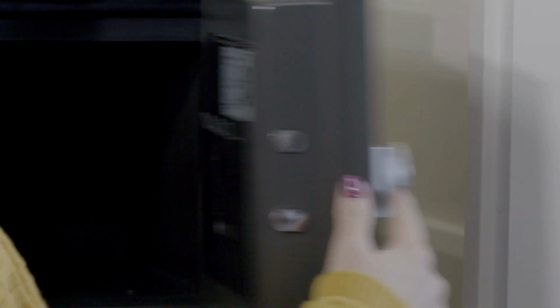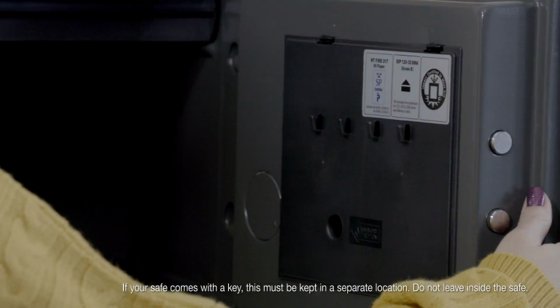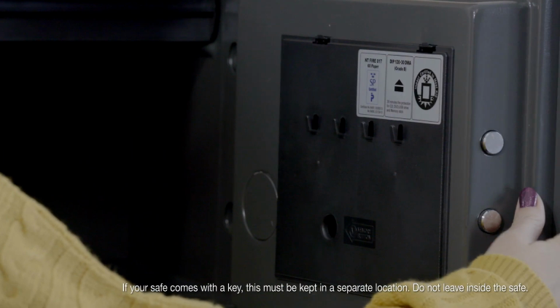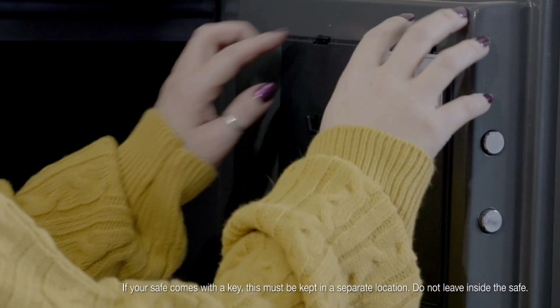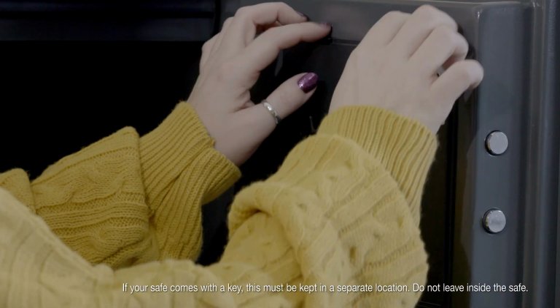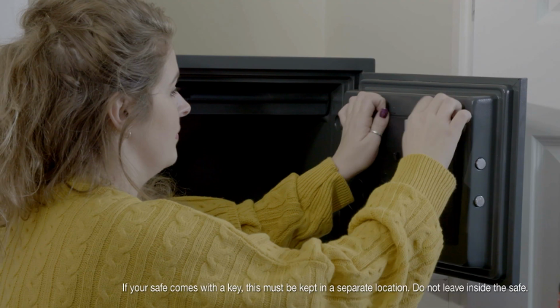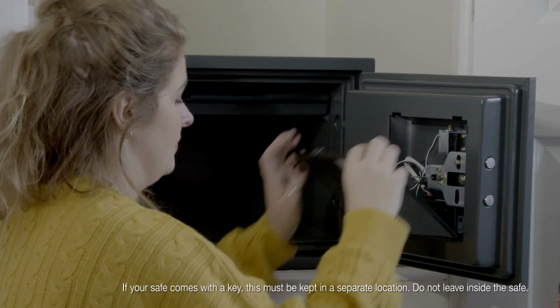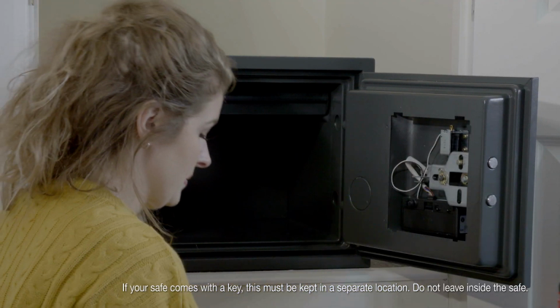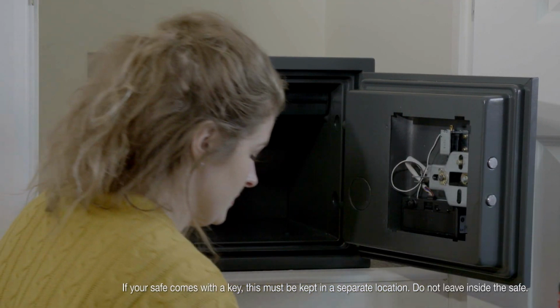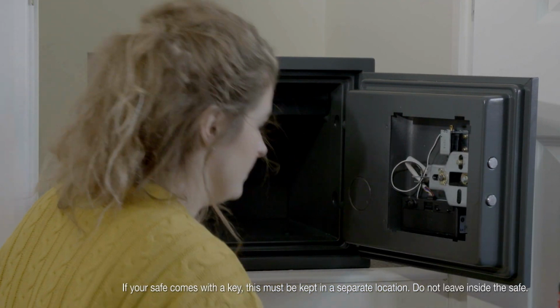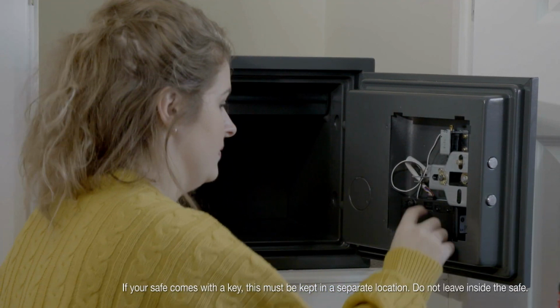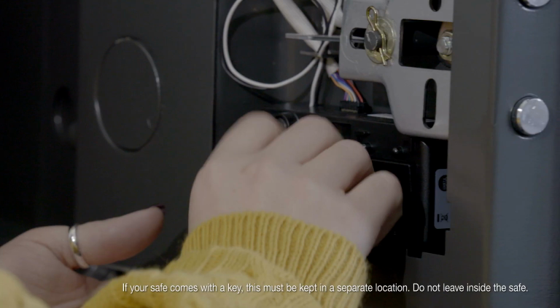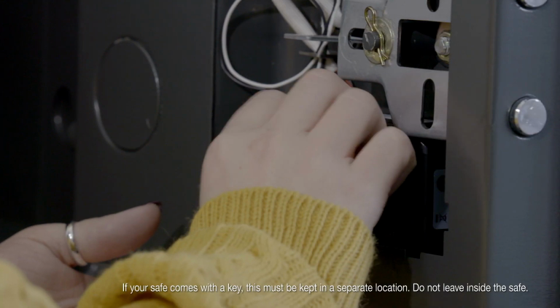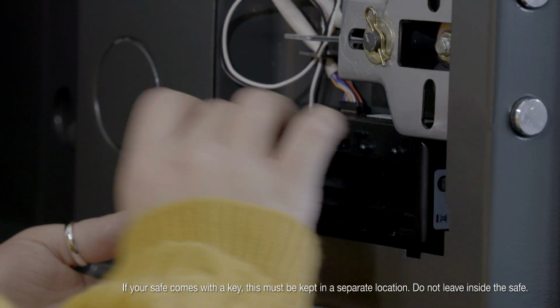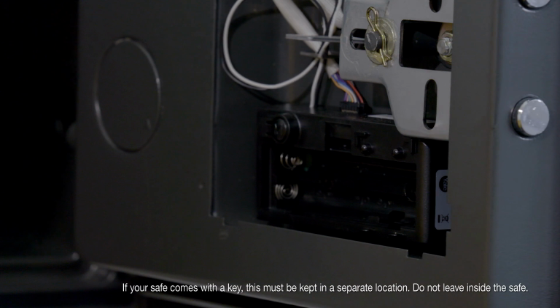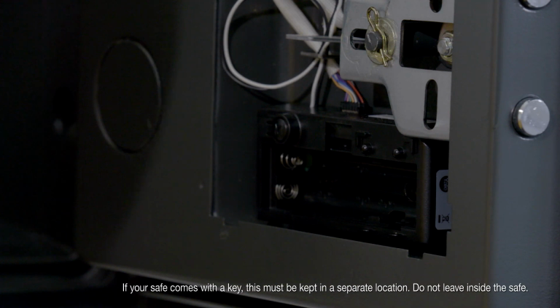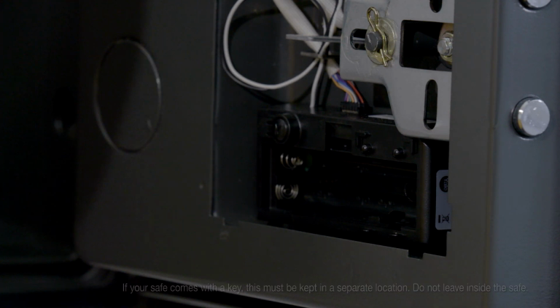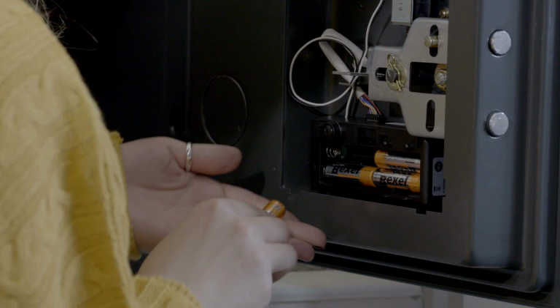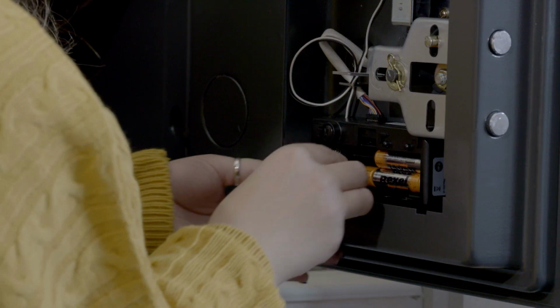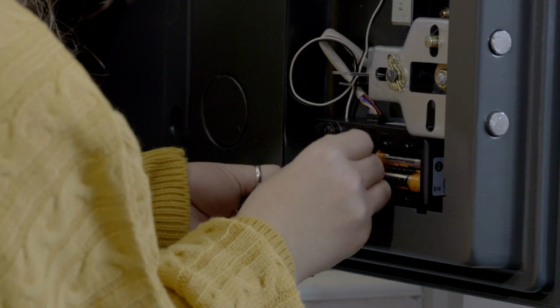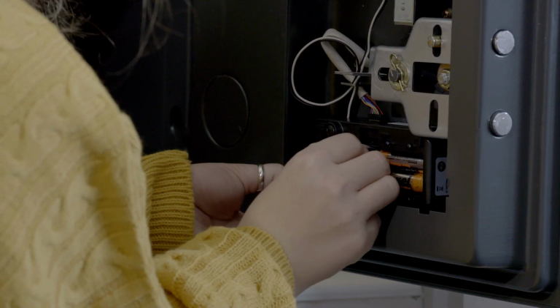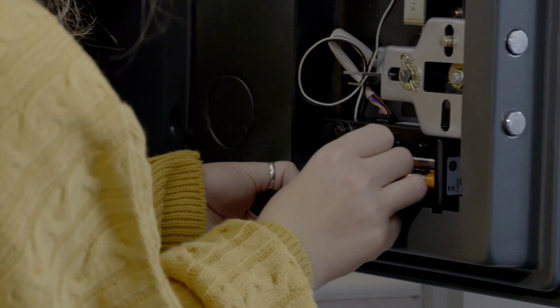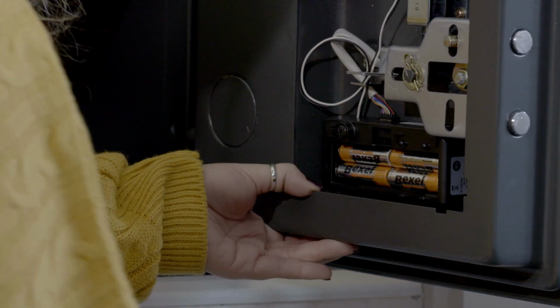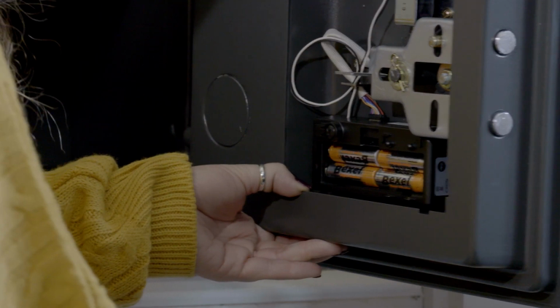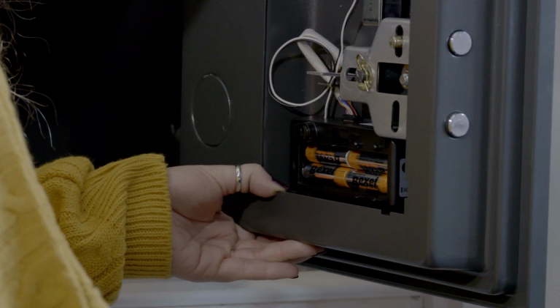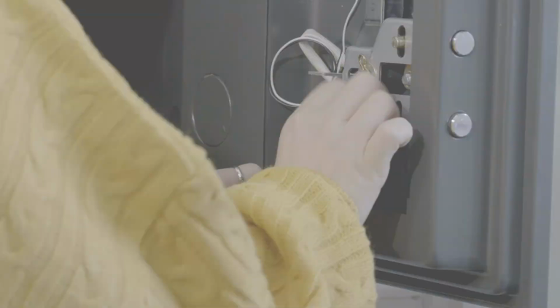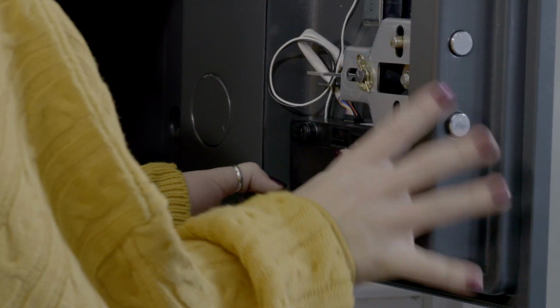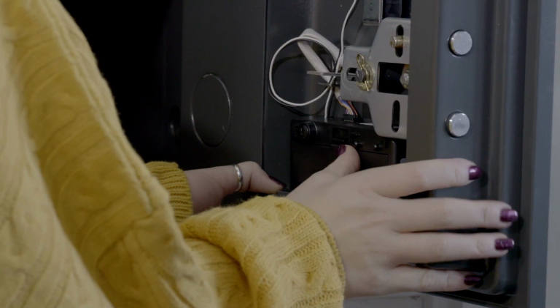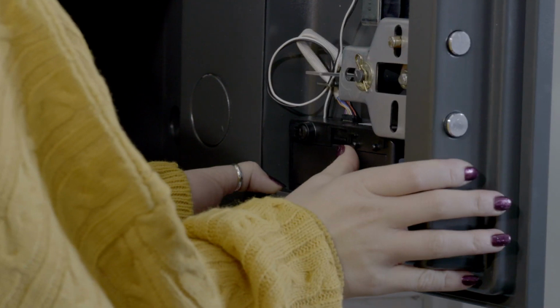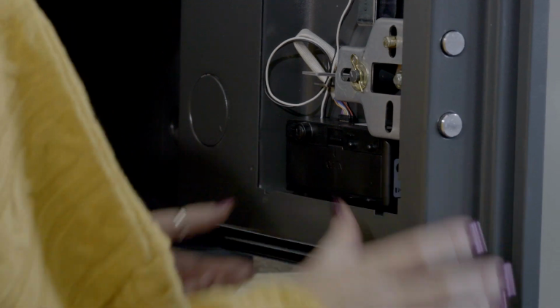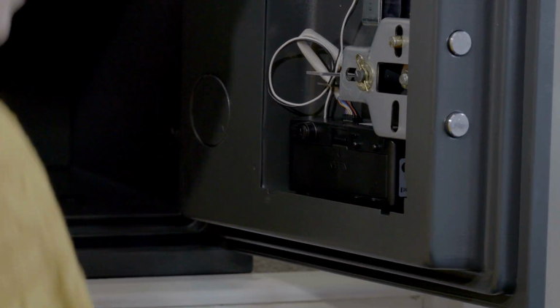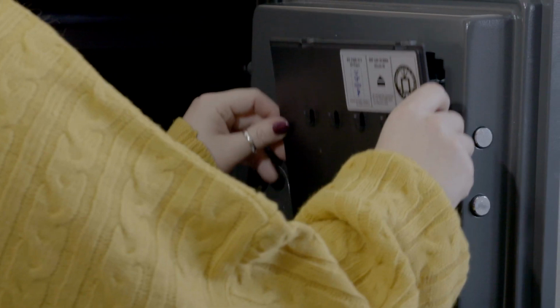Open the safe door and remove the internal cover plate. Then remove the battery cover and insert the supplied four AA batteries. Replace the battery cover and internal cover plate.